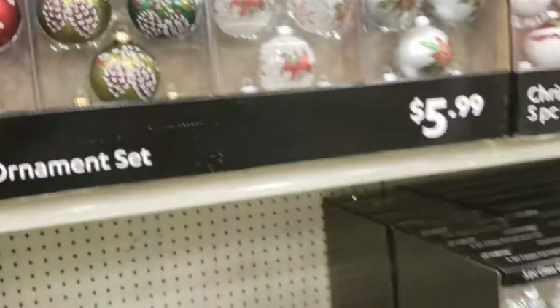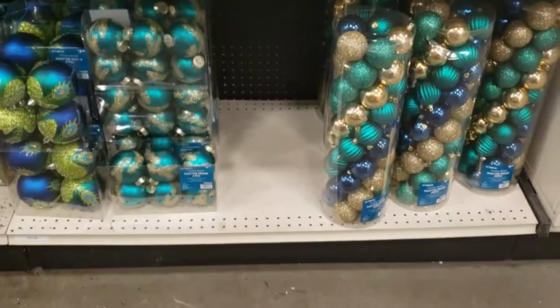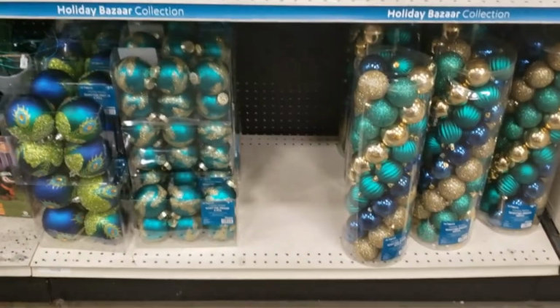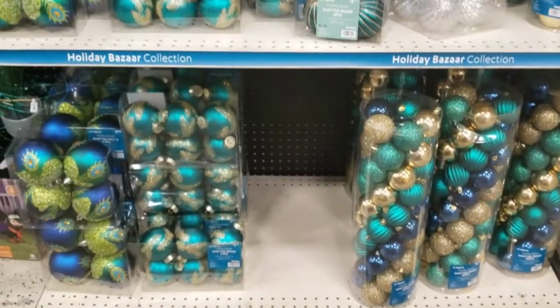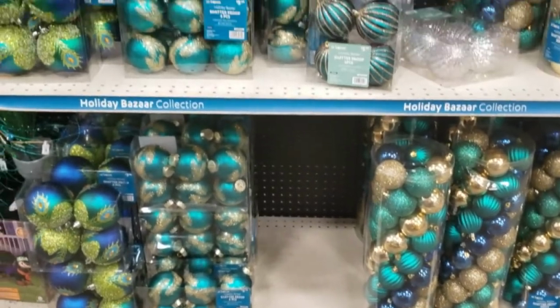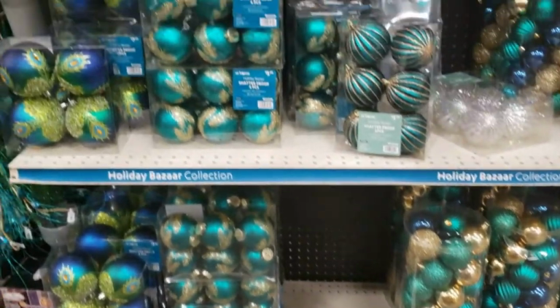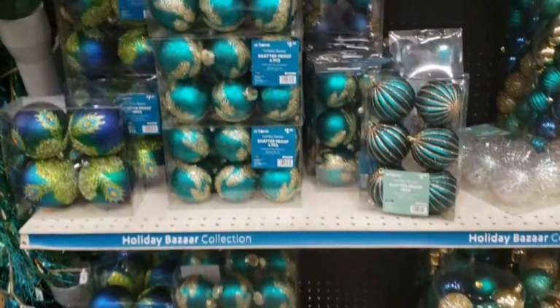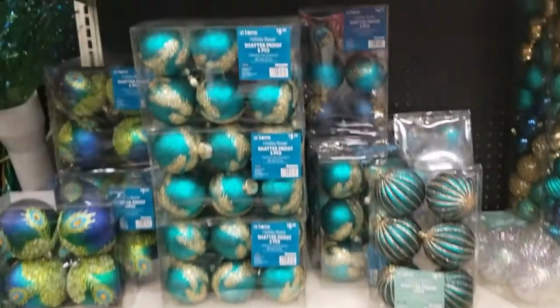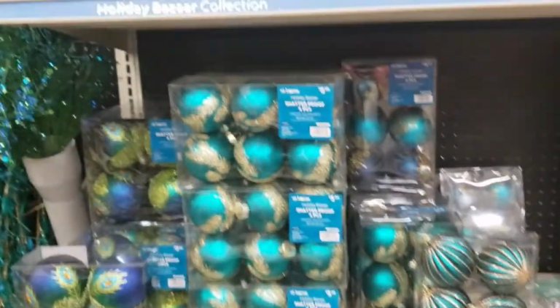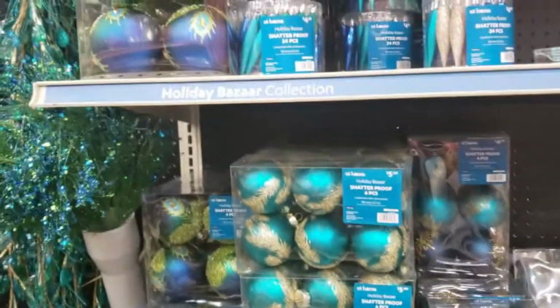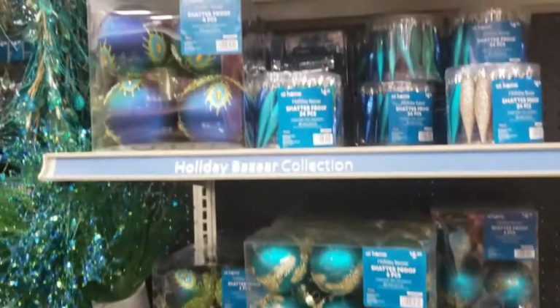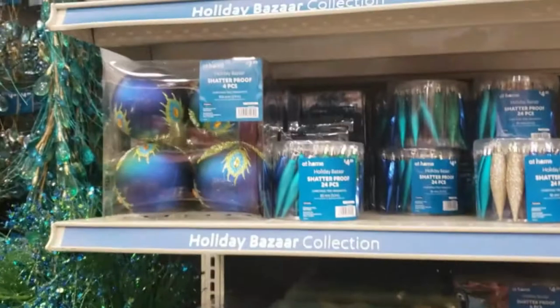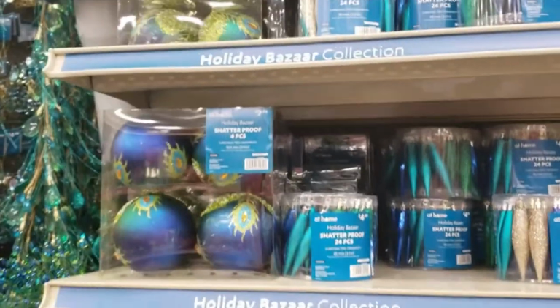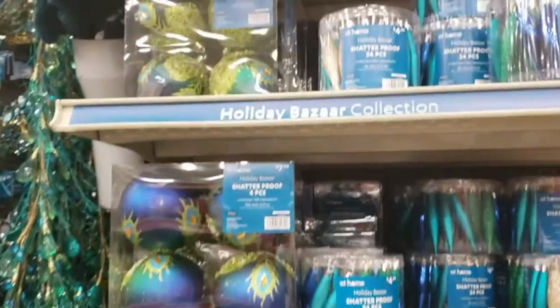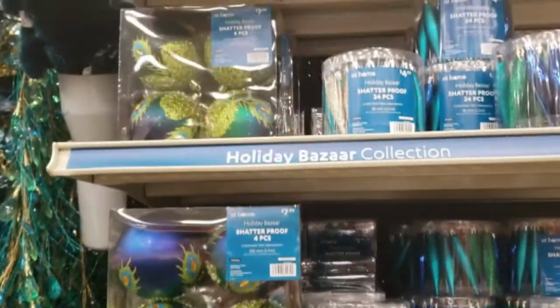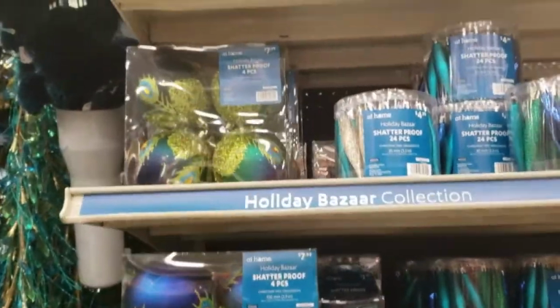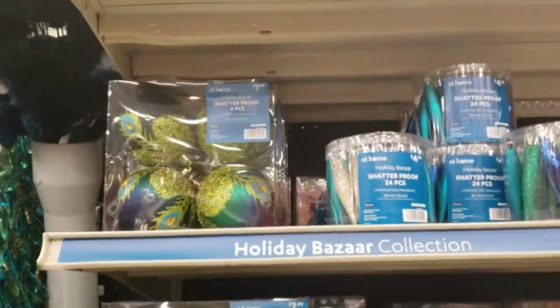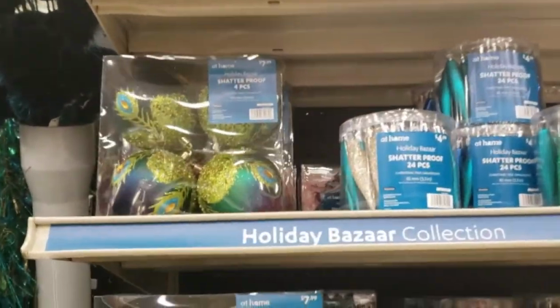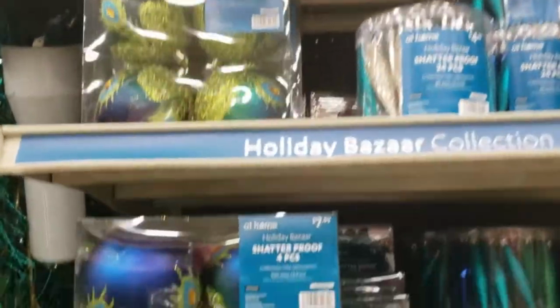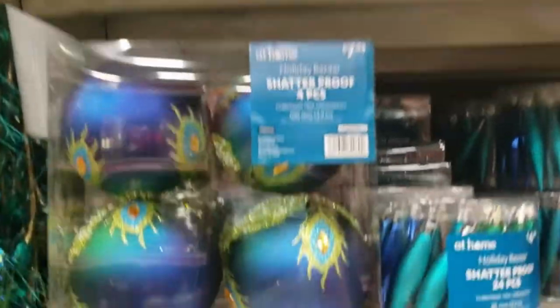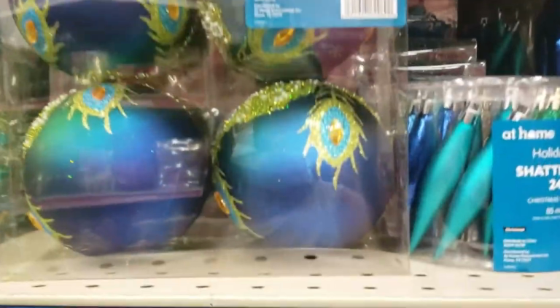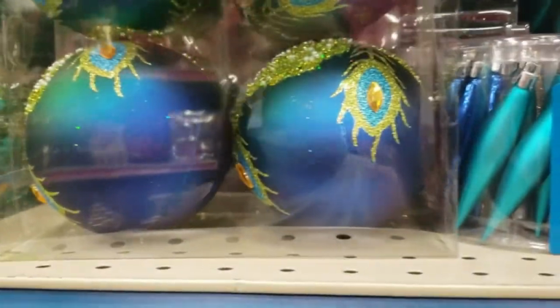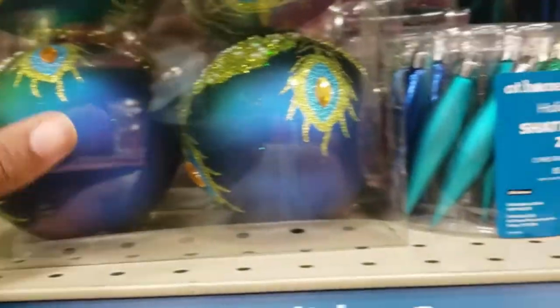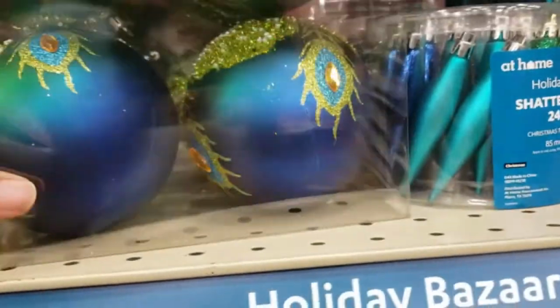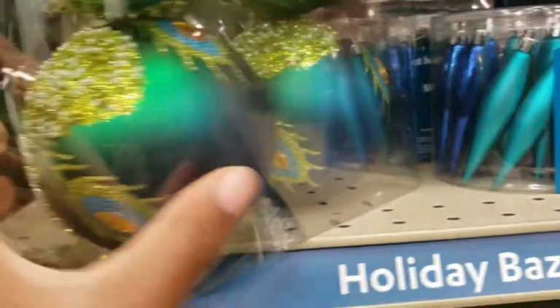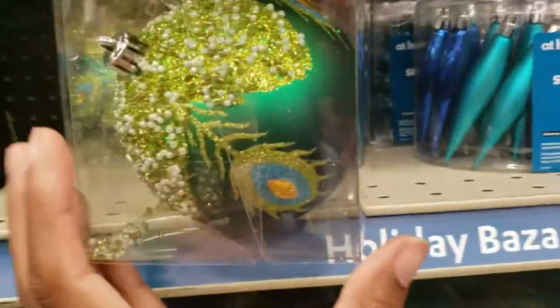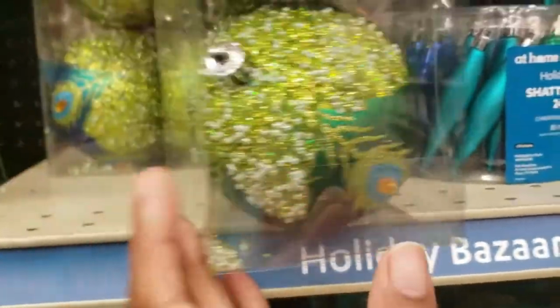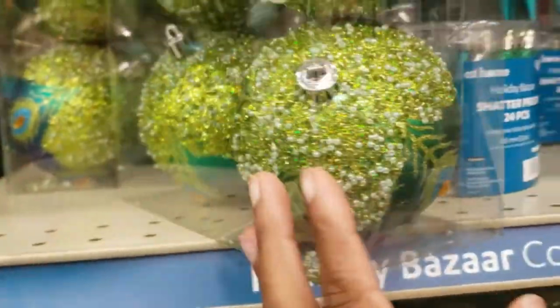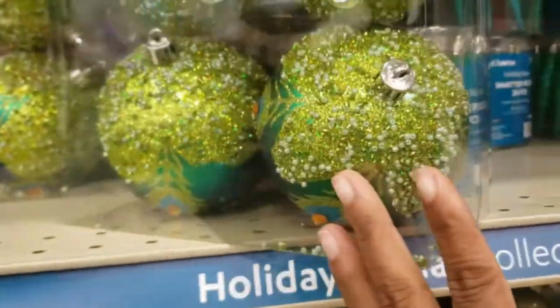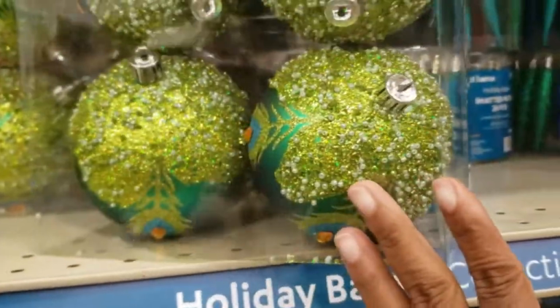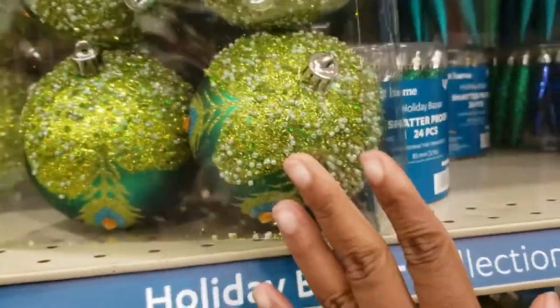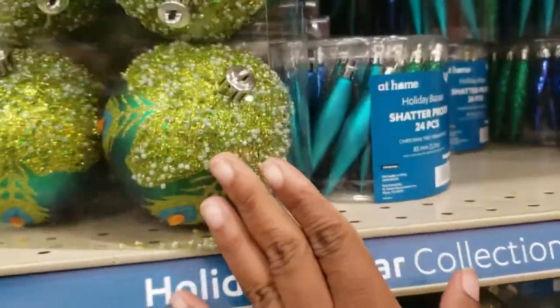Now this is the Holiday Bazaar collection. This collection was so, so, so pretty — it had the most ornate Christmas ornaments. Oh my god, y'all, these ornaments were so pretty.